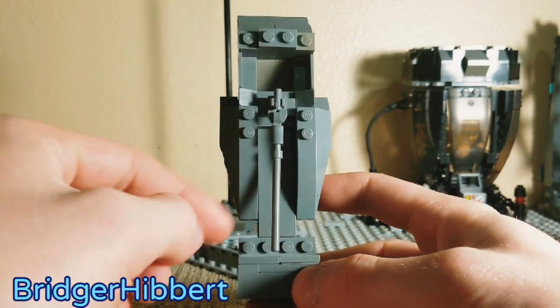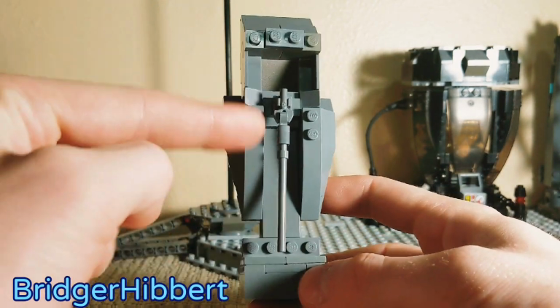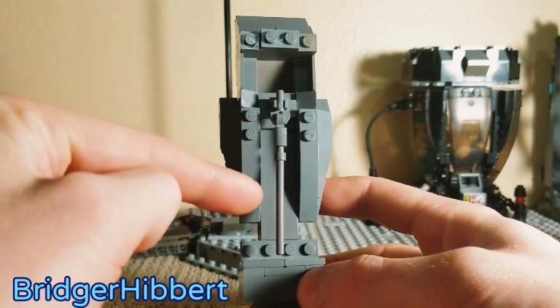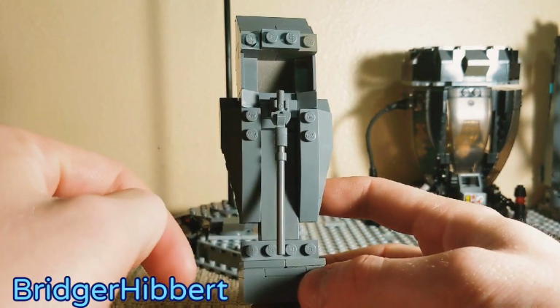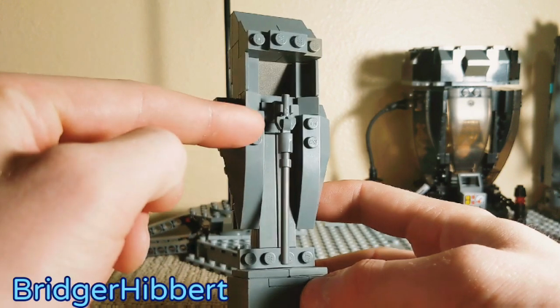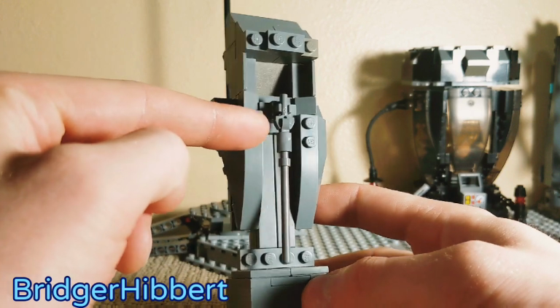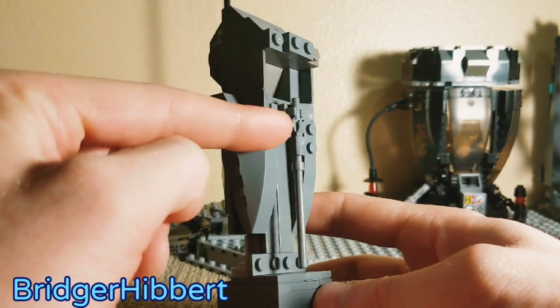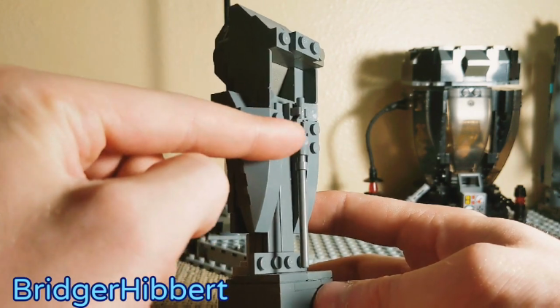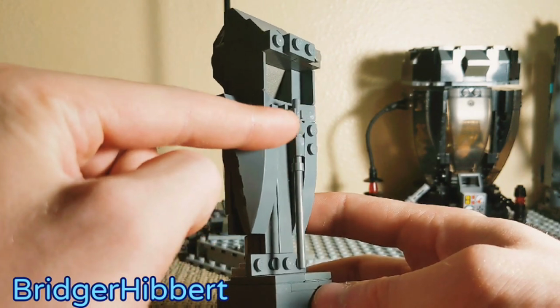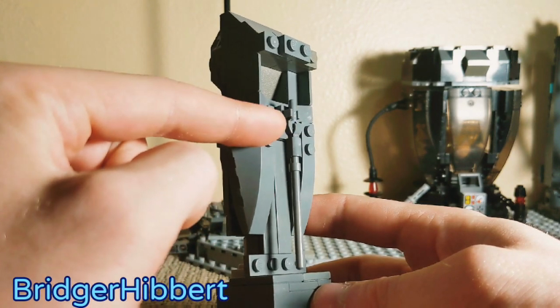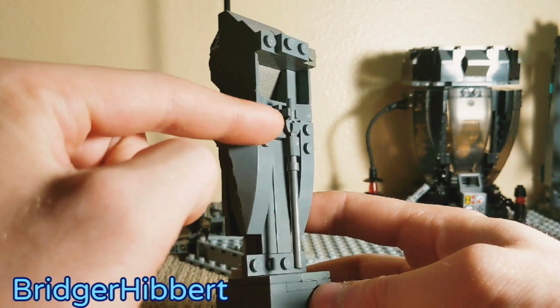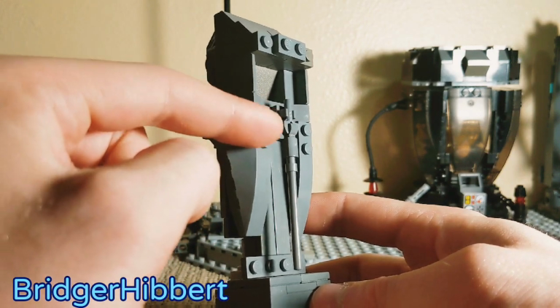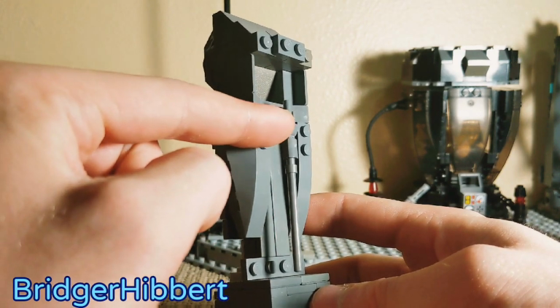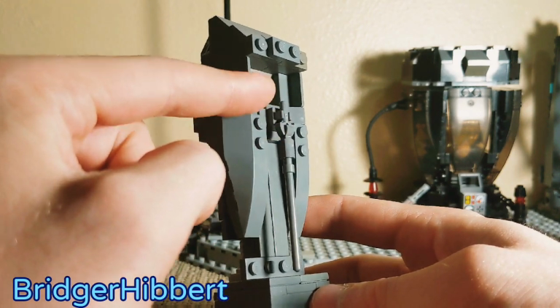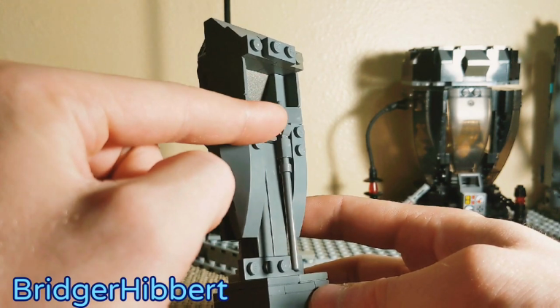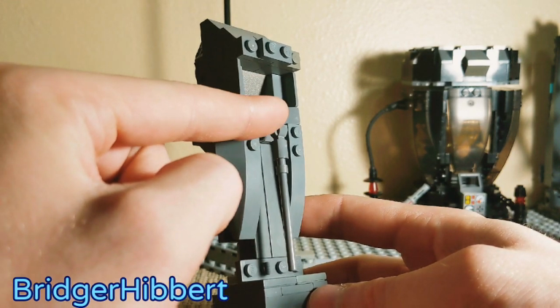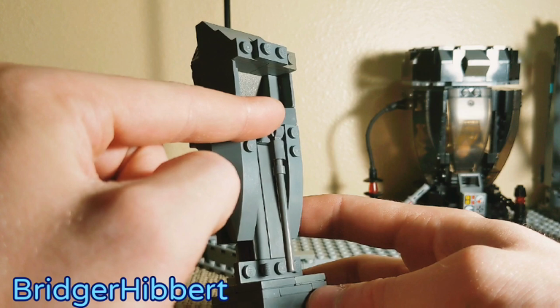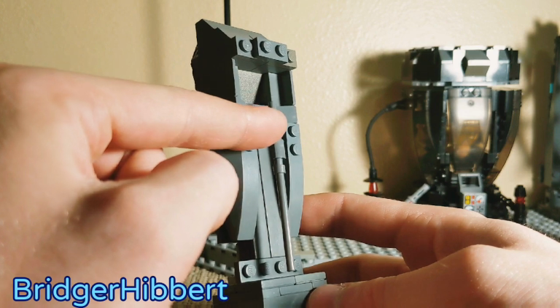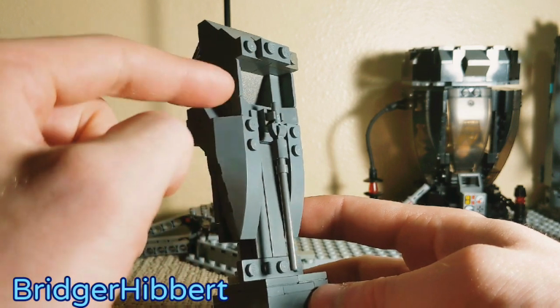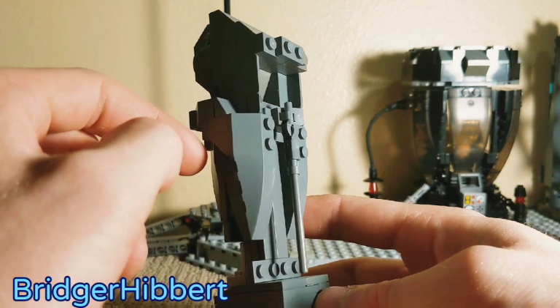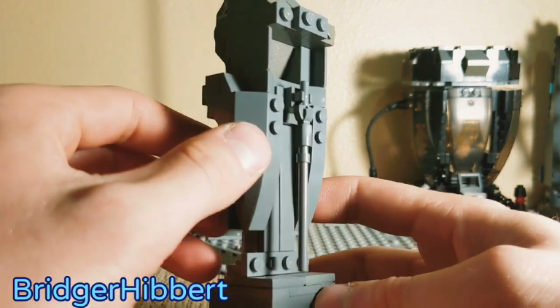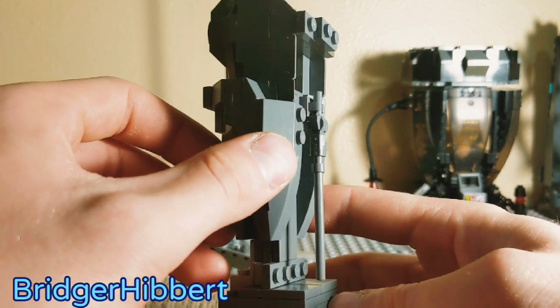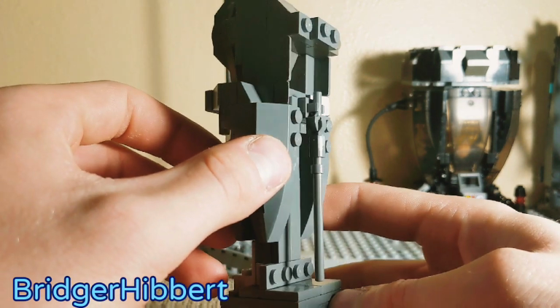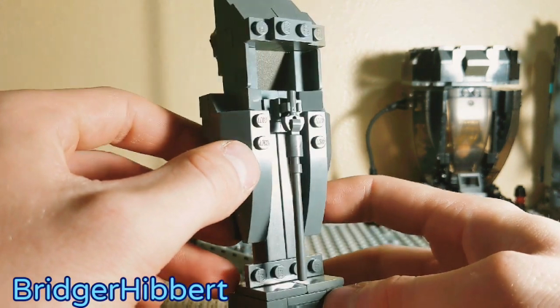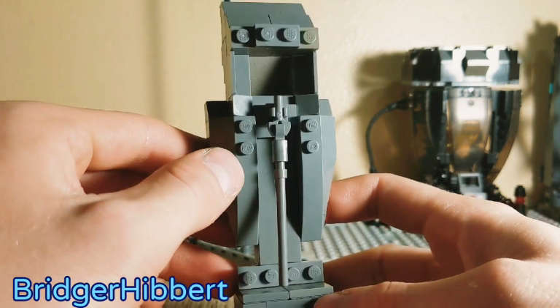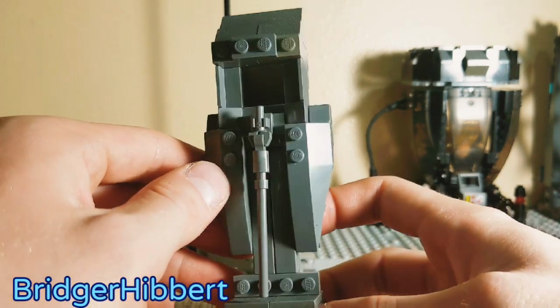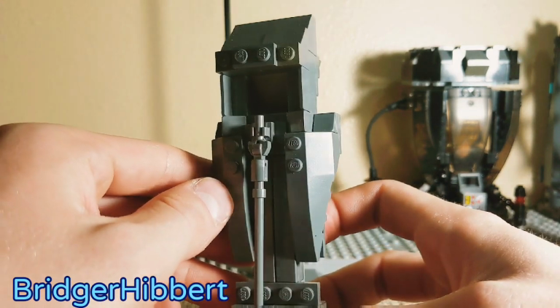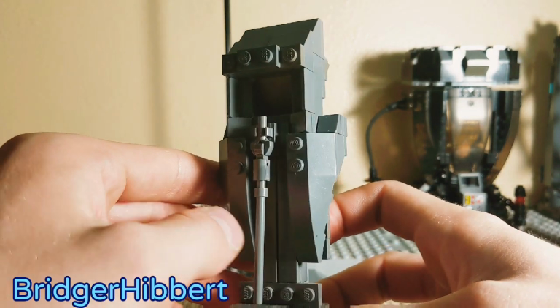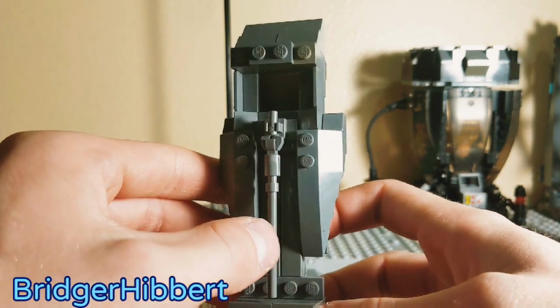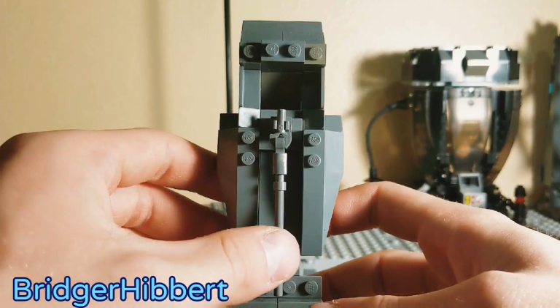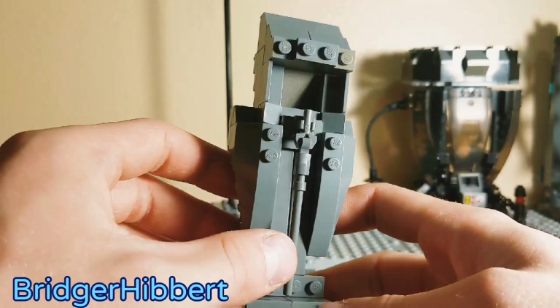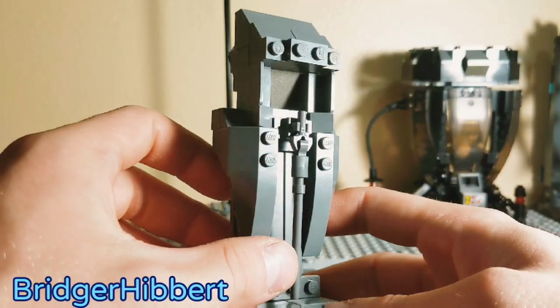This lightsaber was also kind of fun because, even though it uses the illegal Lego building technique of clipping two clips together, it does give a pretty unique staff lightsaber impression.